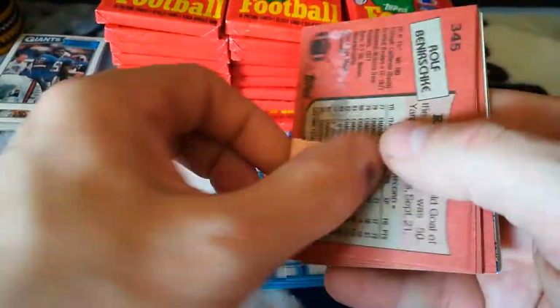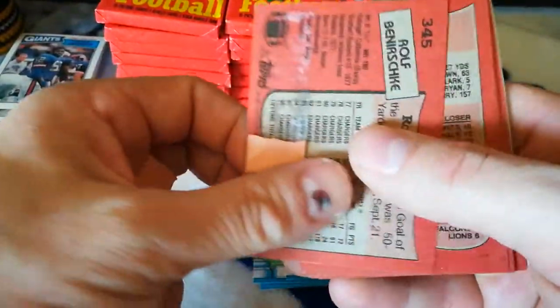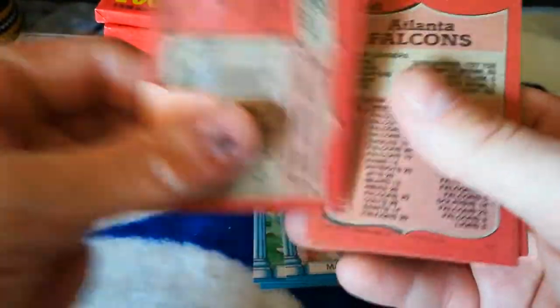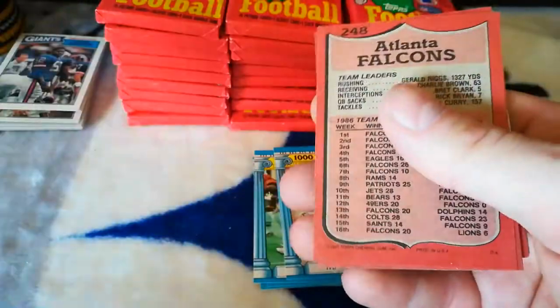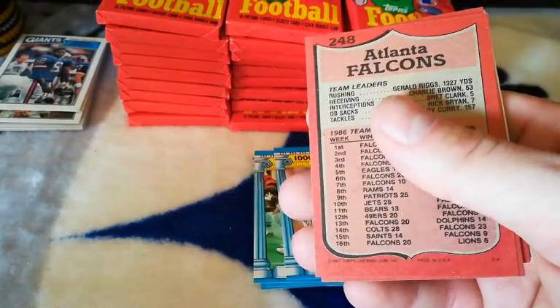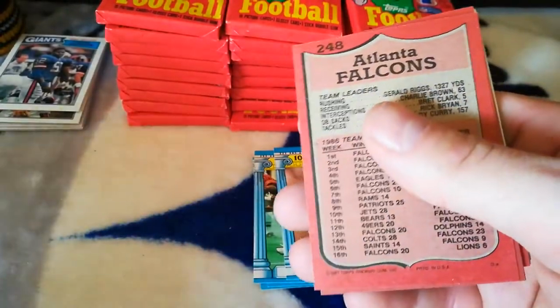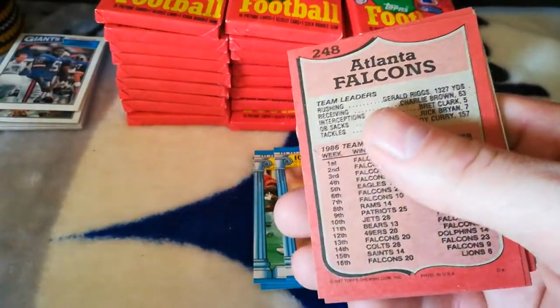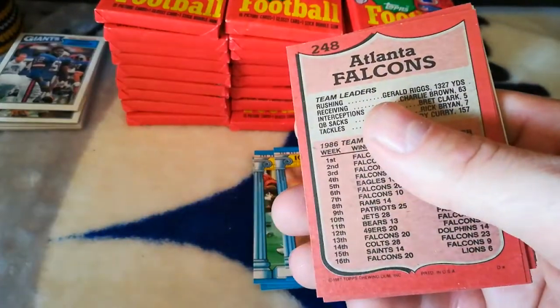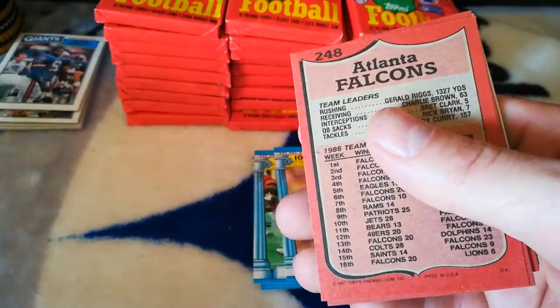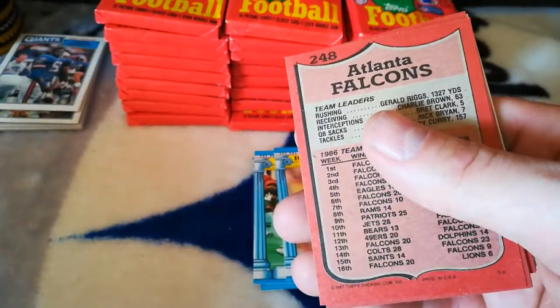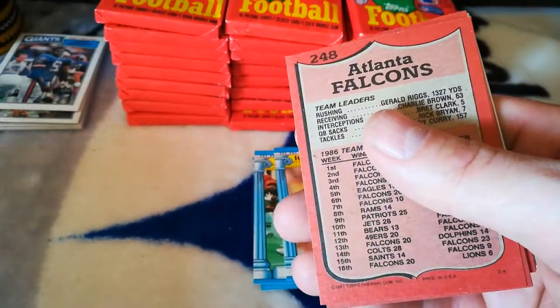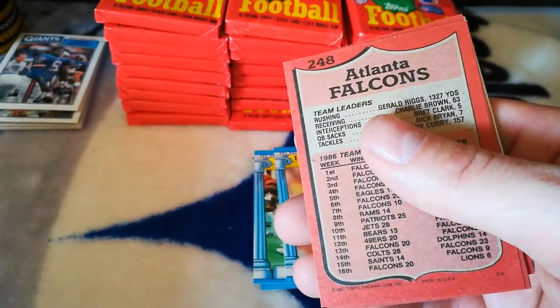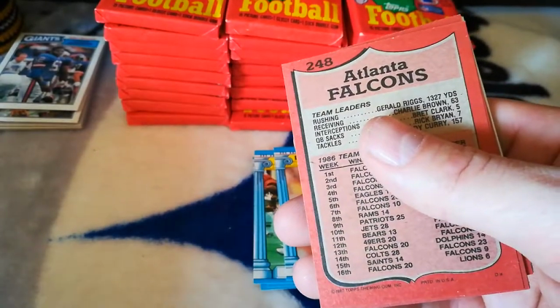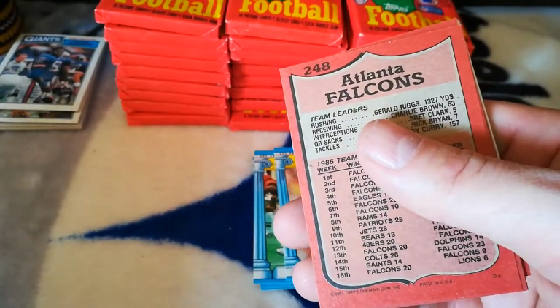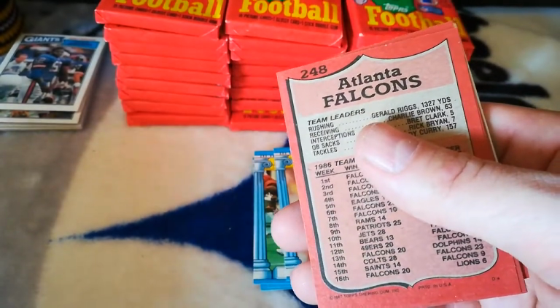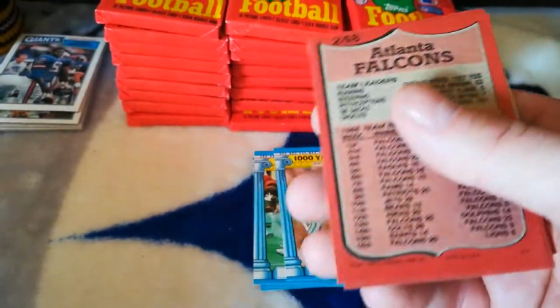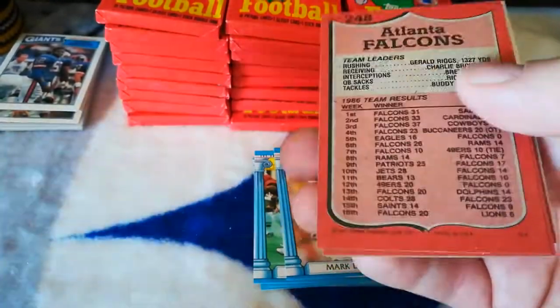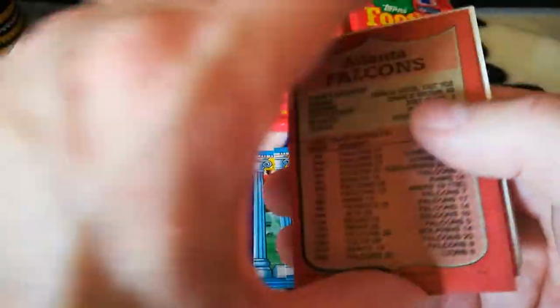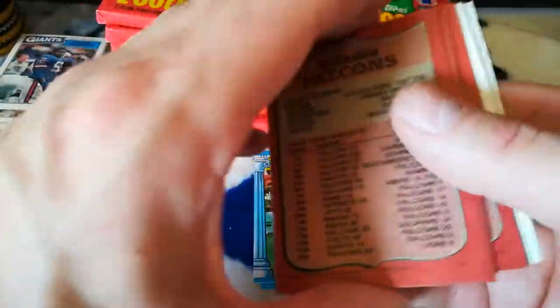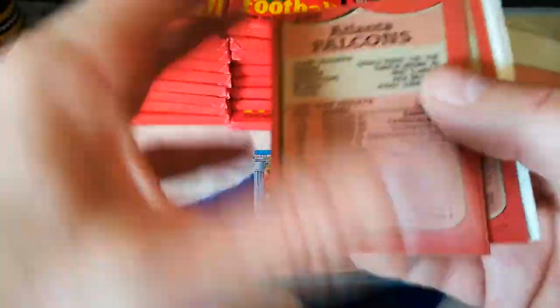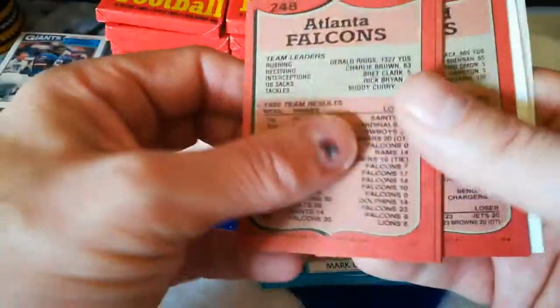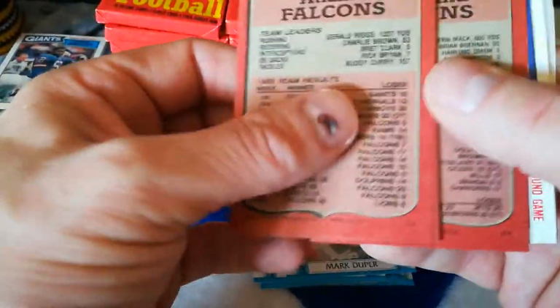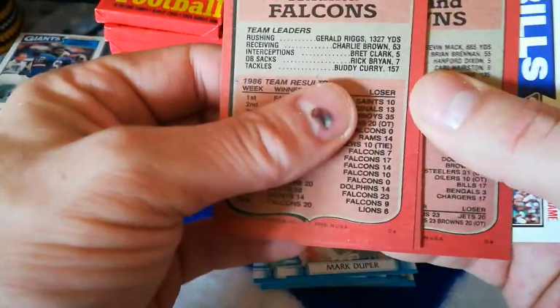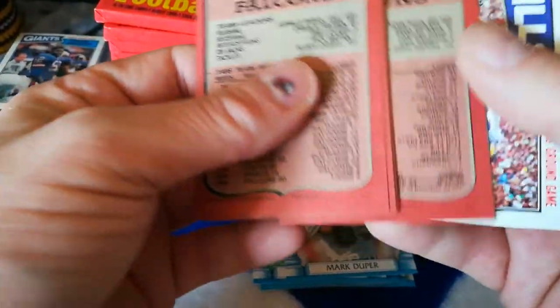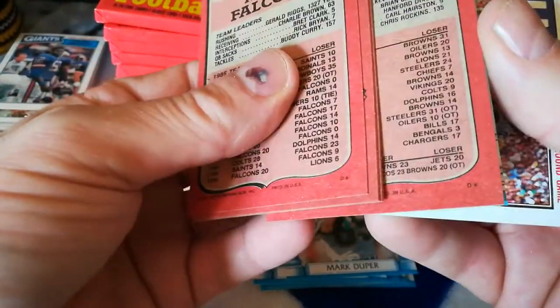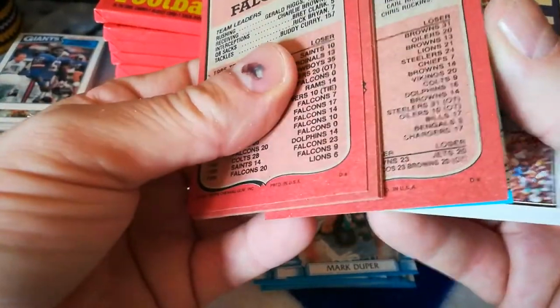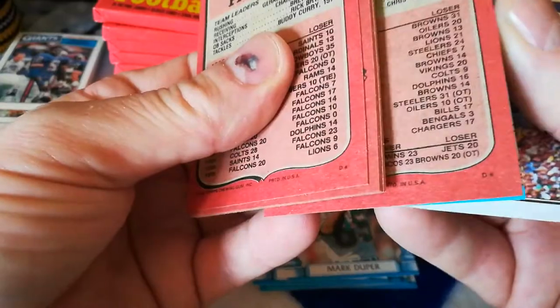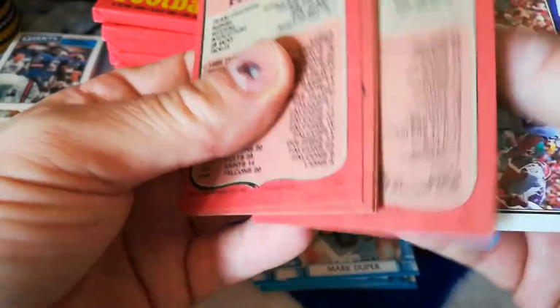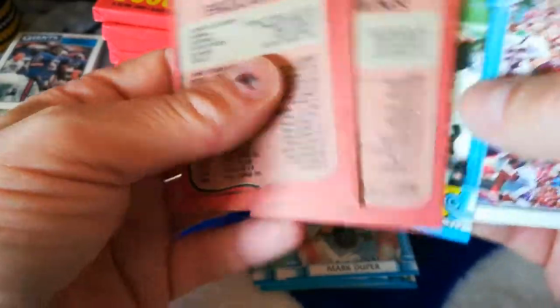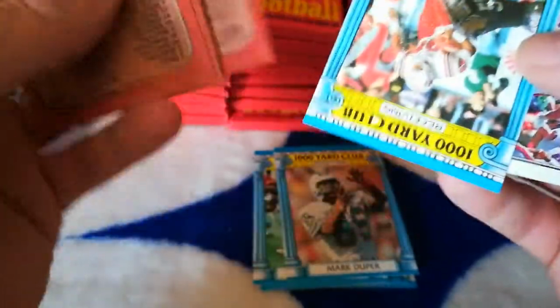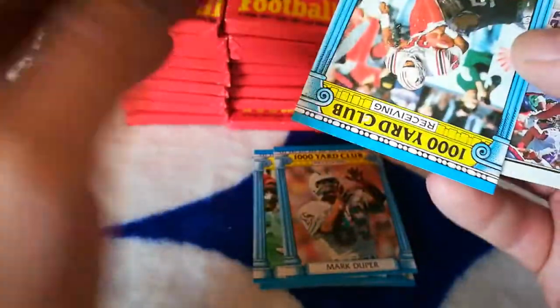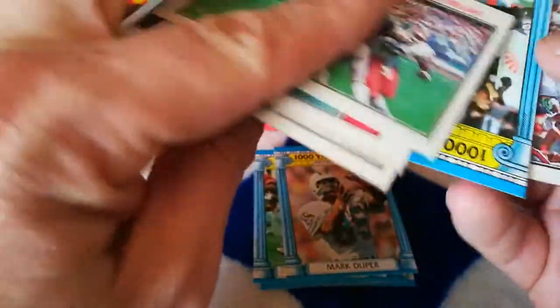You know what, I'm just going to leave the gum on all these from here on out and just throw out the last card, unfortunately. Because it gets so stuck, it's ridiculous.